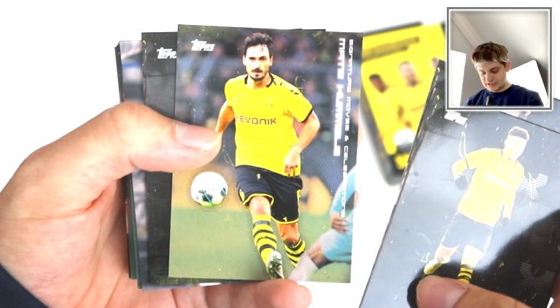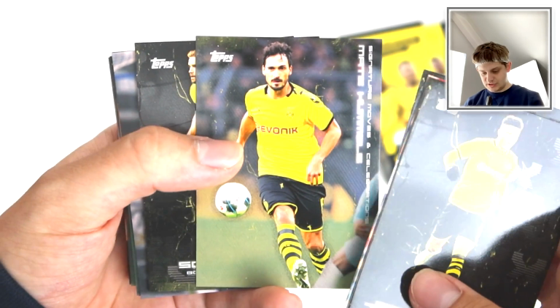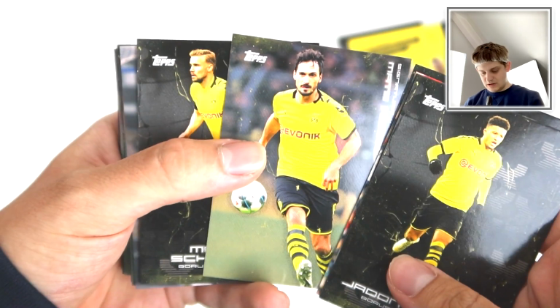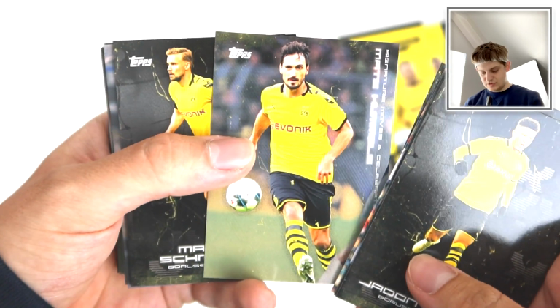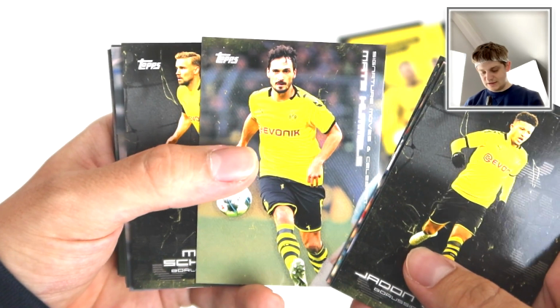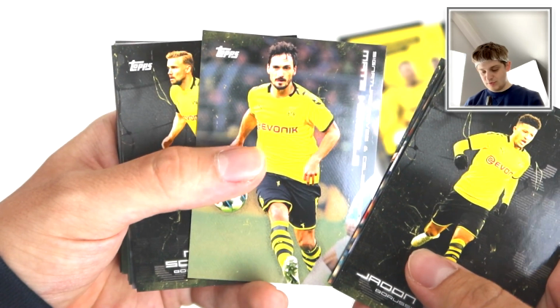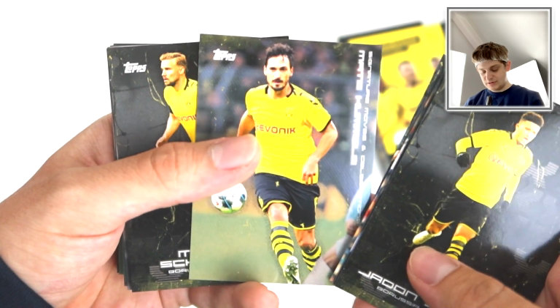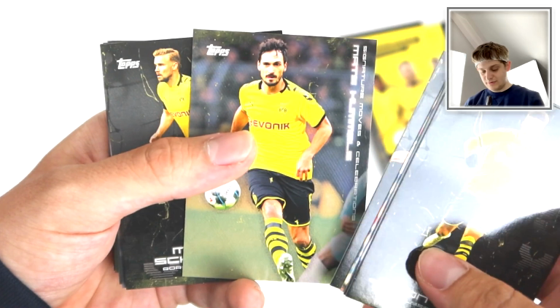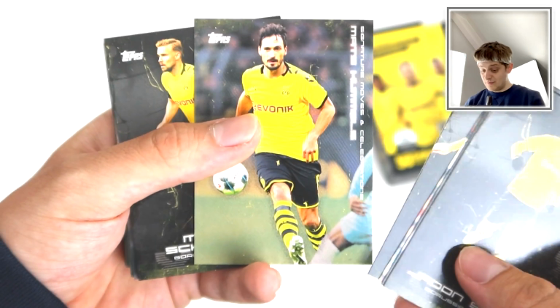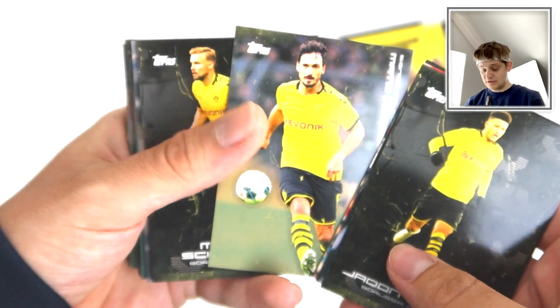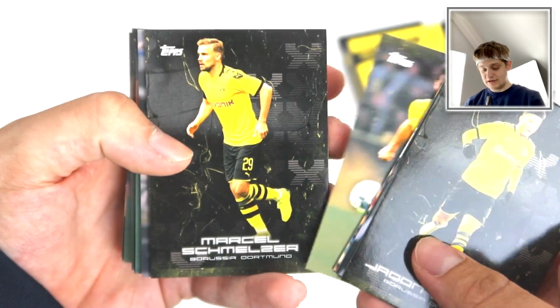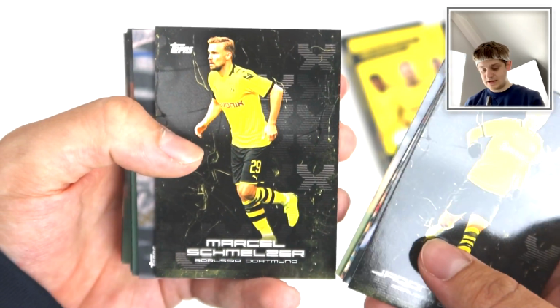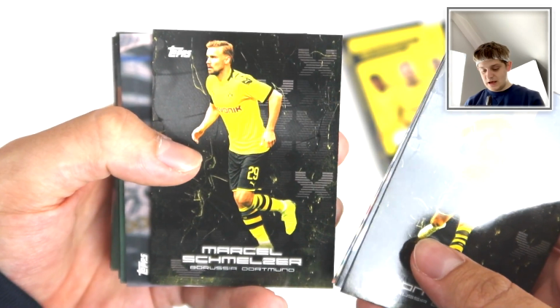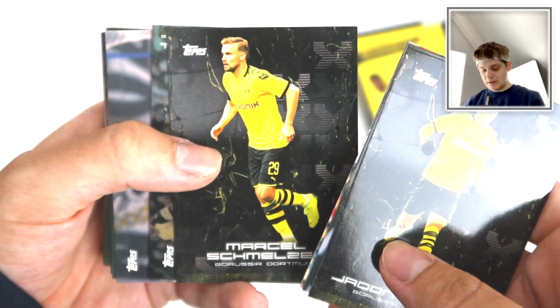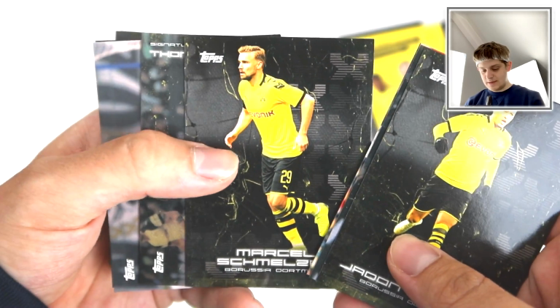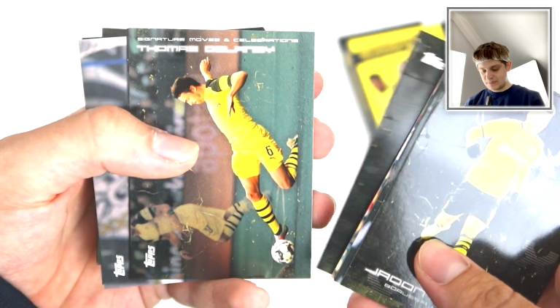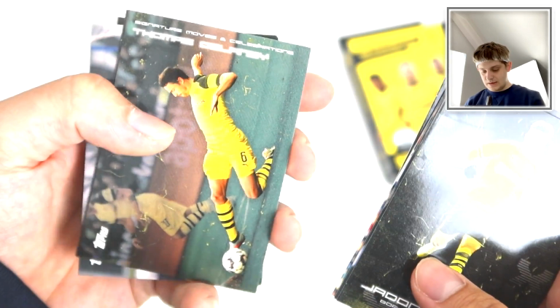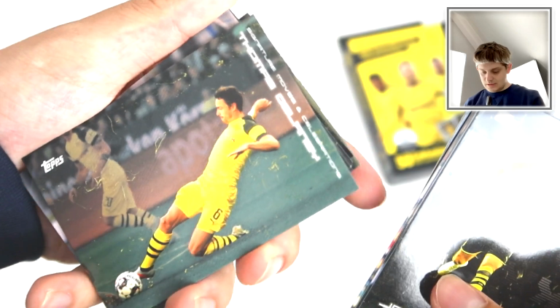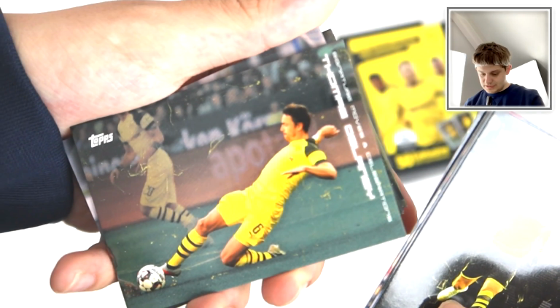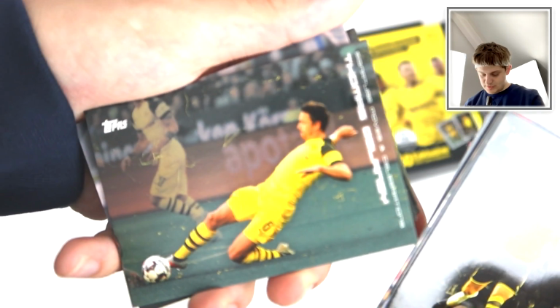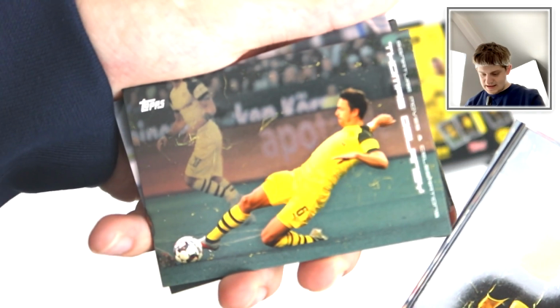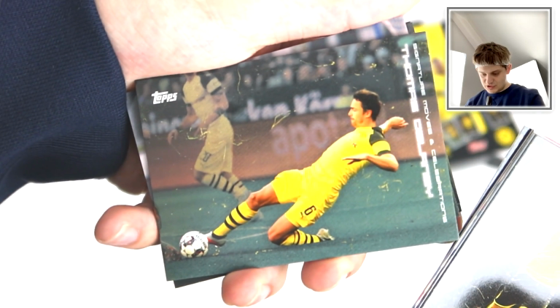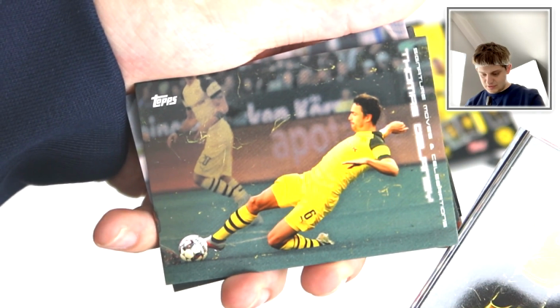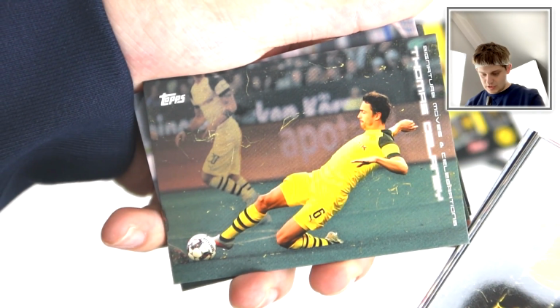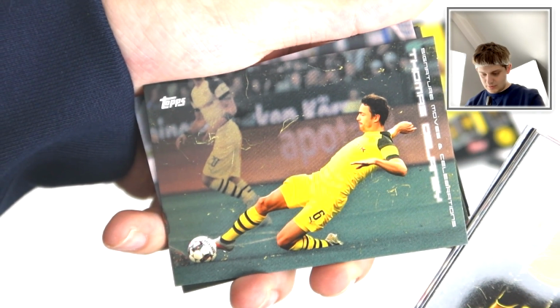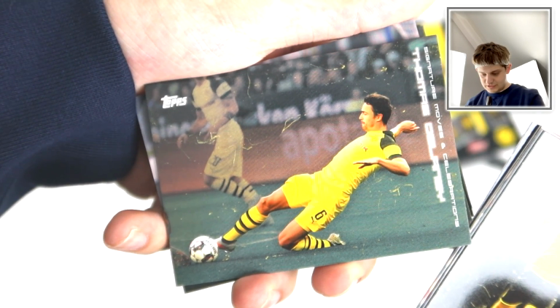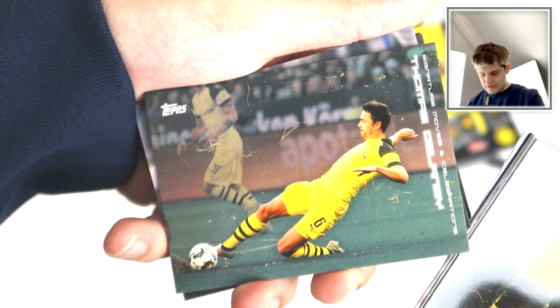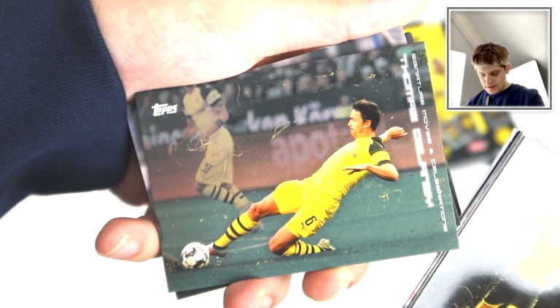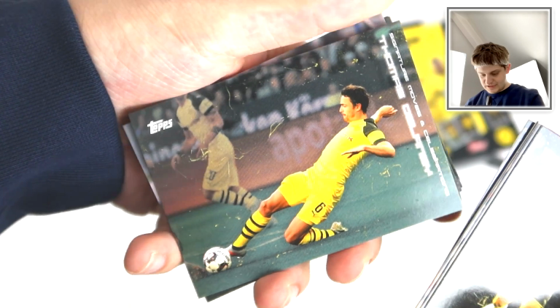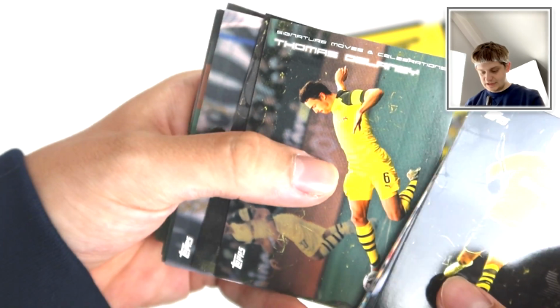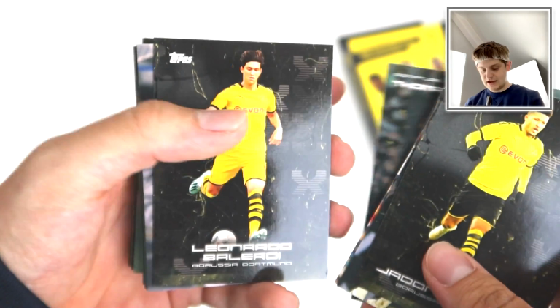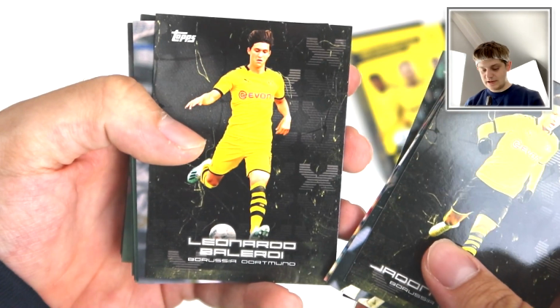Mats Hummels - another long-standing Dortmund man. Obviously another player who went to Bayern and came back. Schmelzer there. Who's this? Thomas Delaney in action there doing a slide tackle - lovely stuff. Fantastic Danish player there.